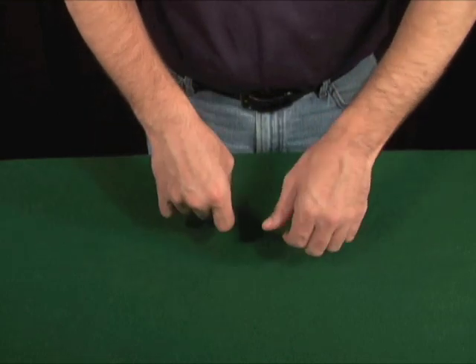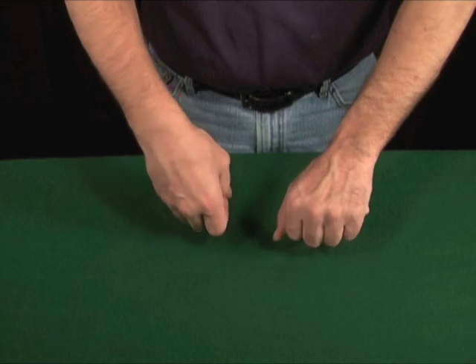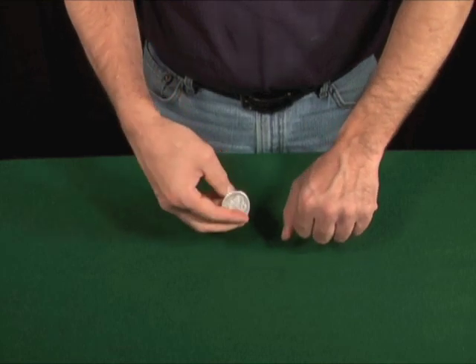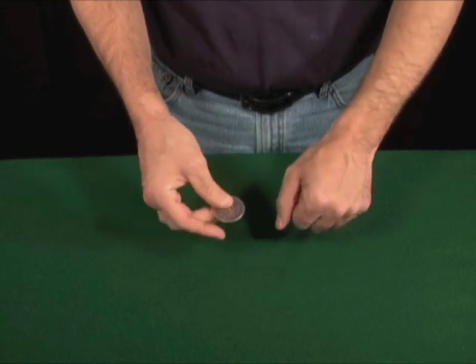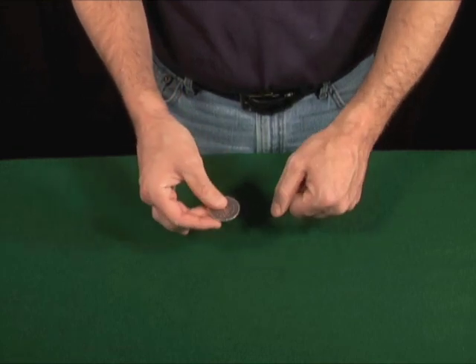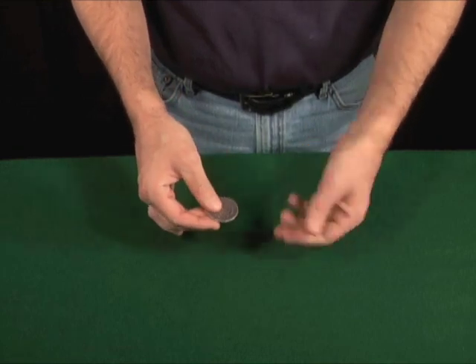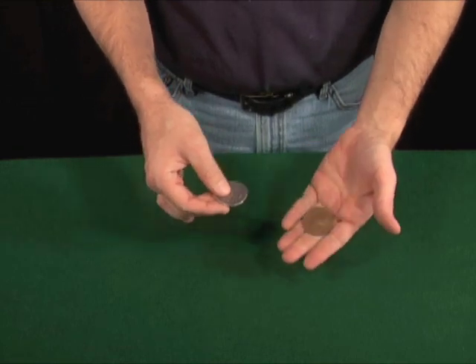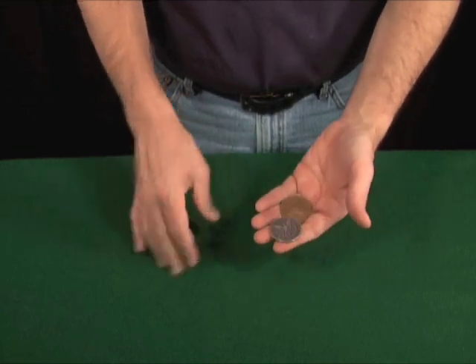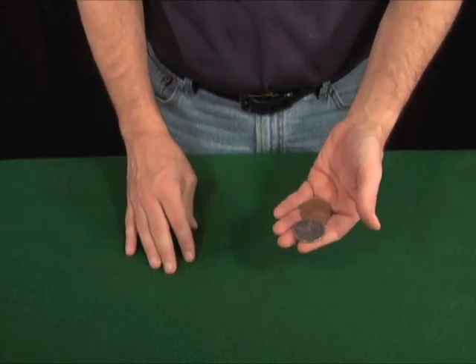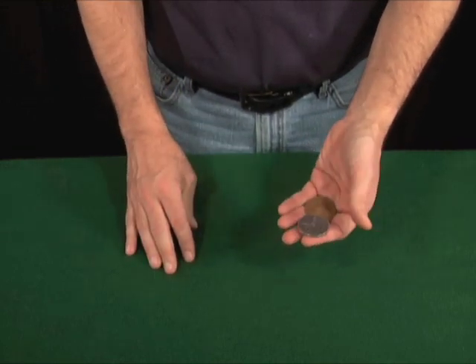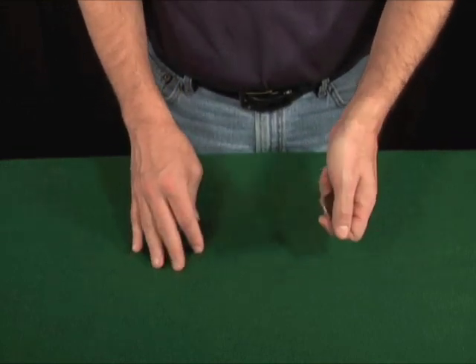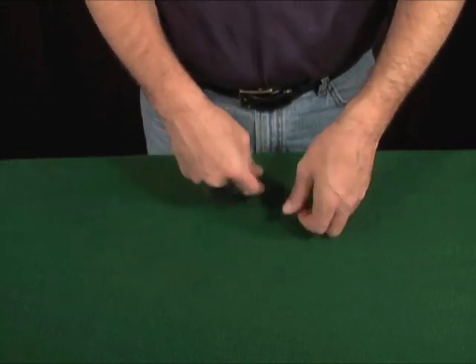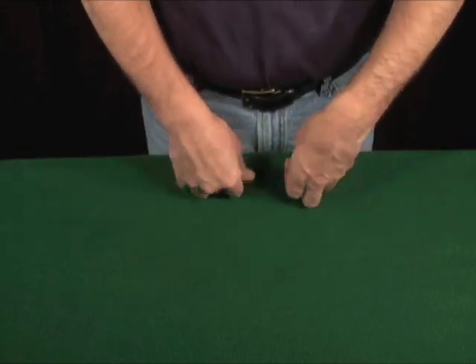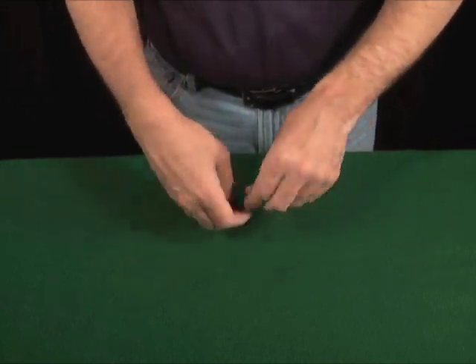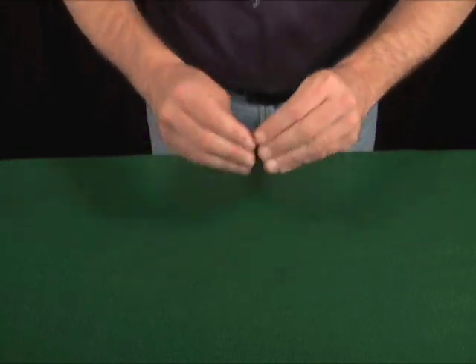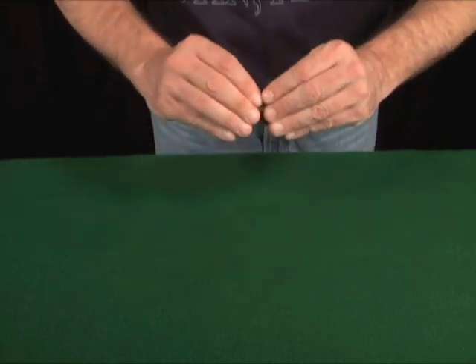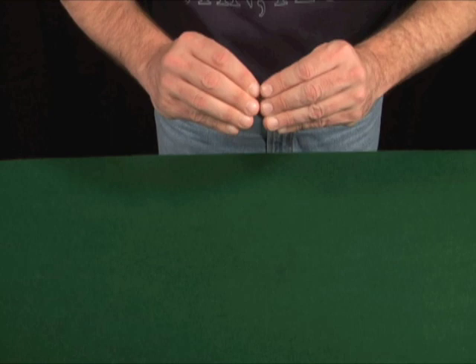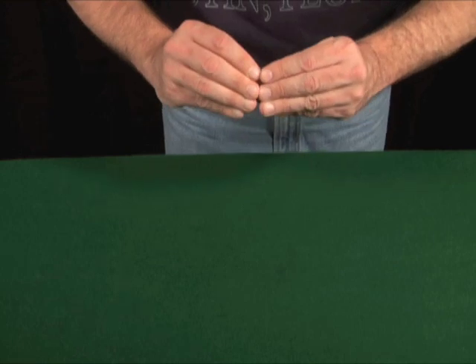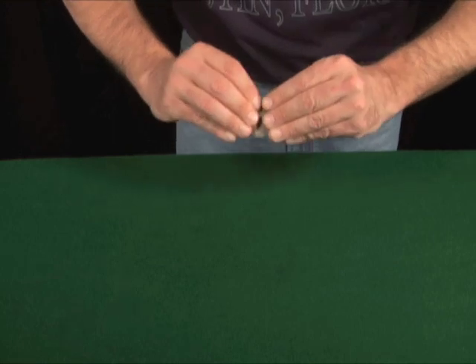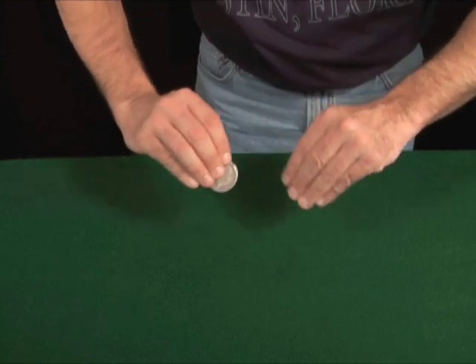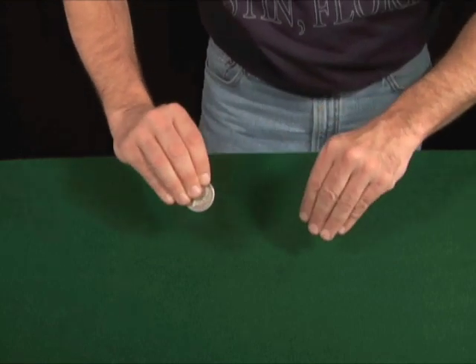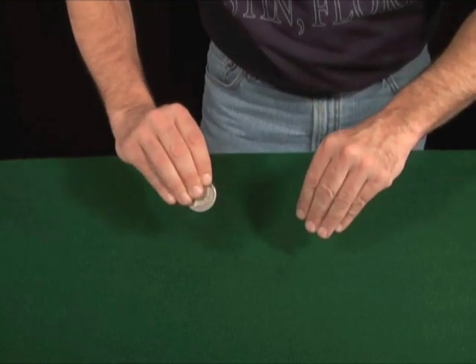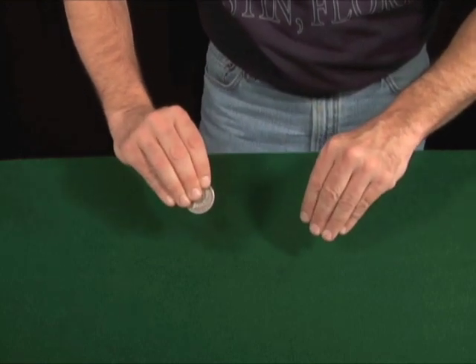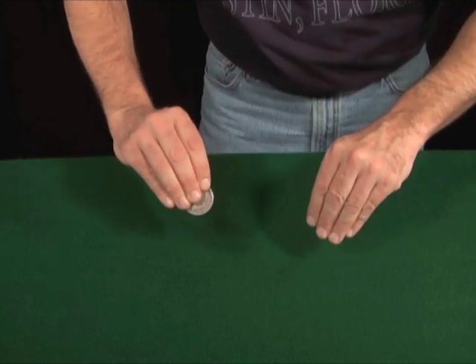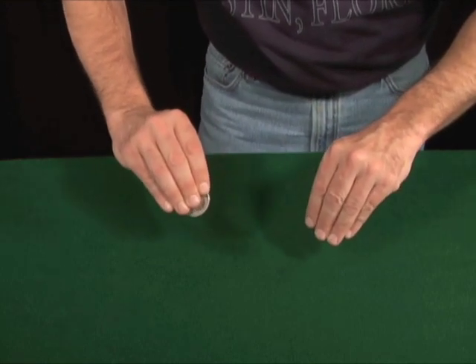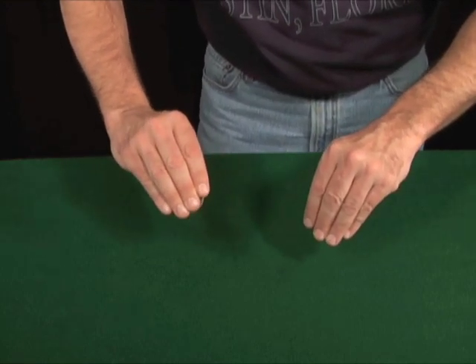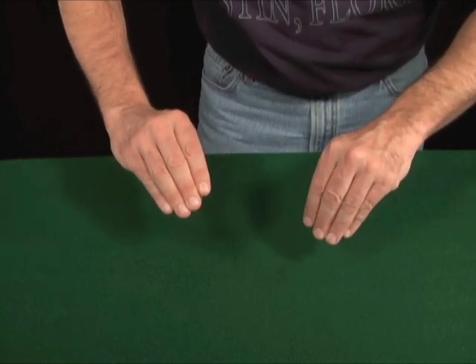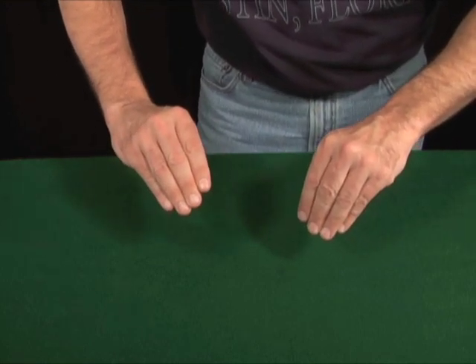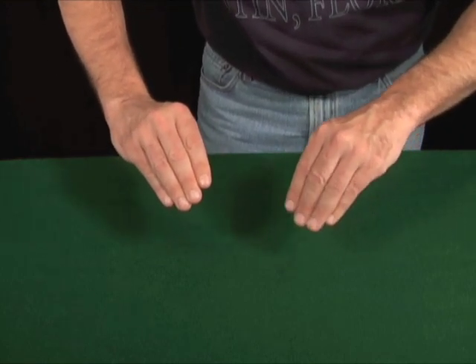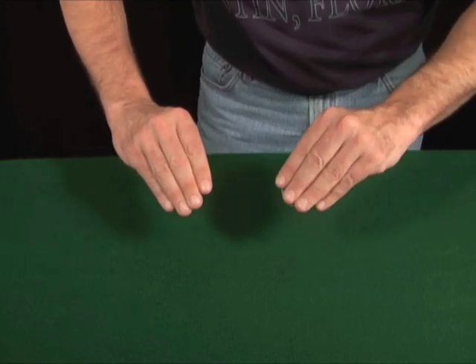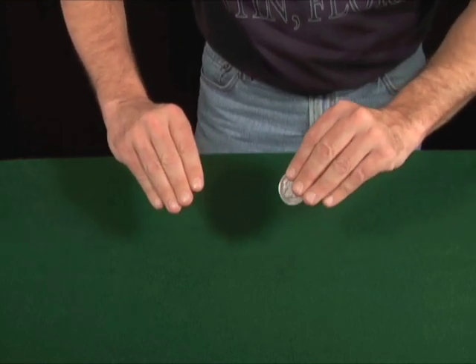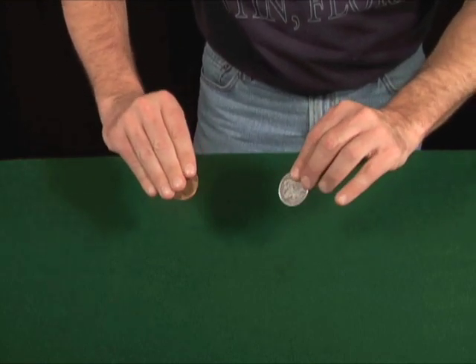Now this time I'll show you the silver coin before it goes. There's the silver coin — watch it go in and come out over here.